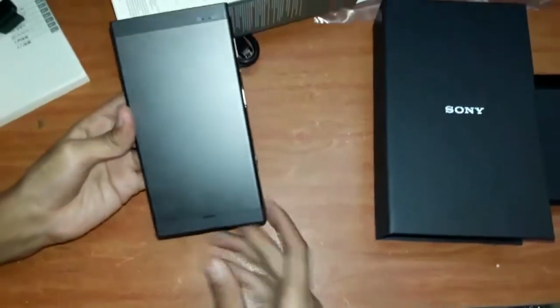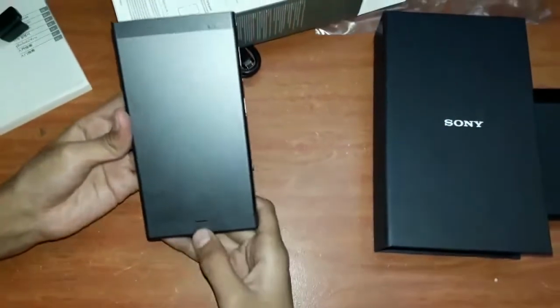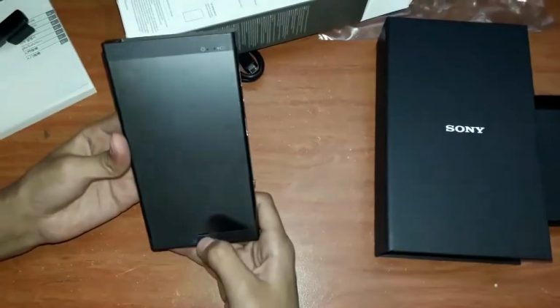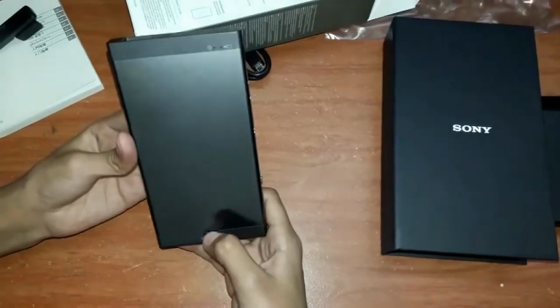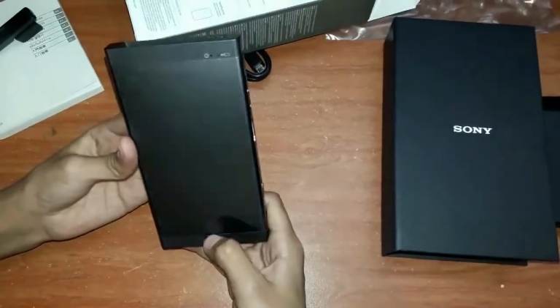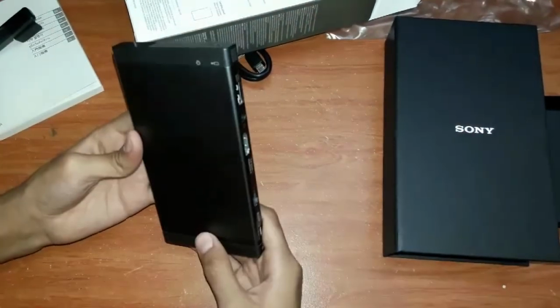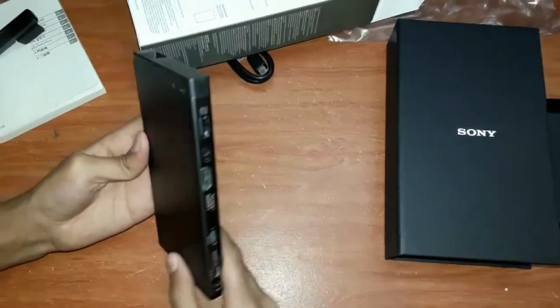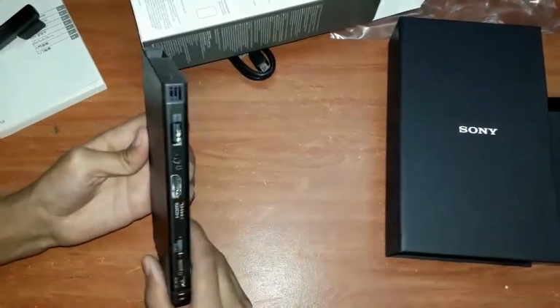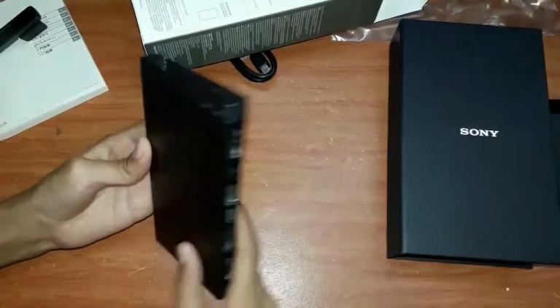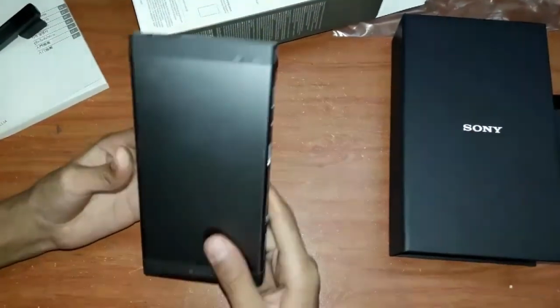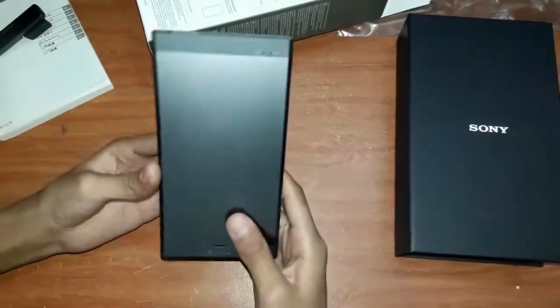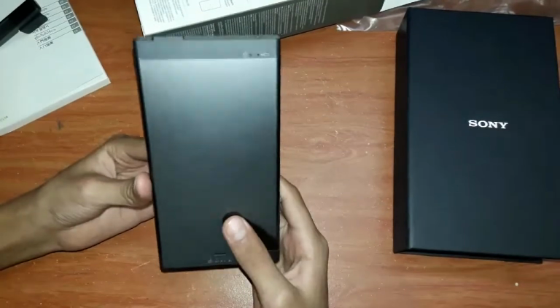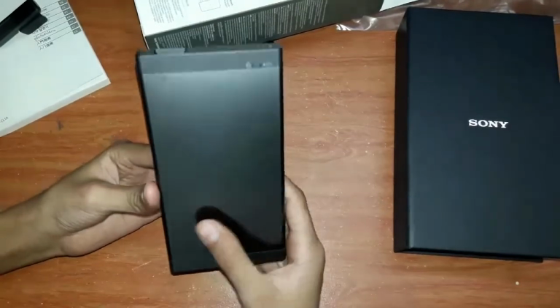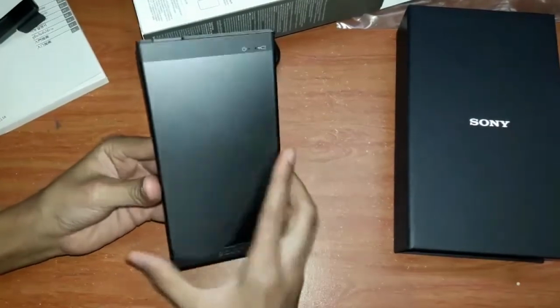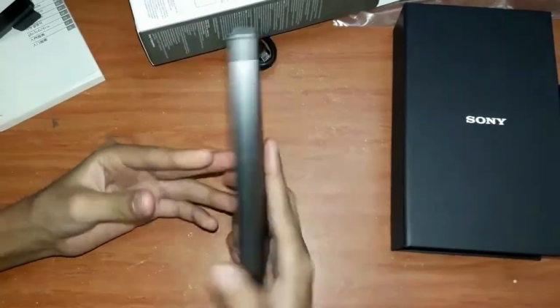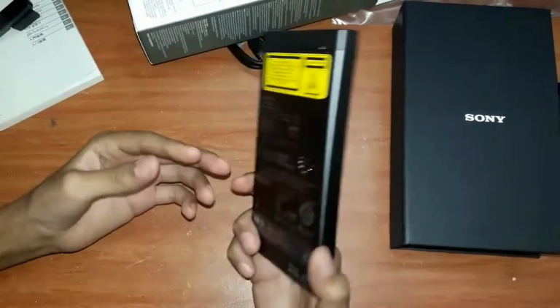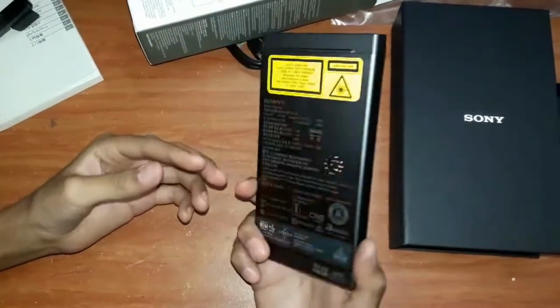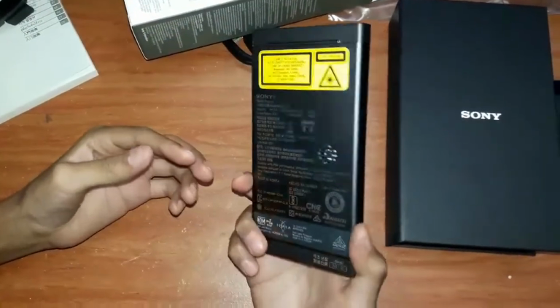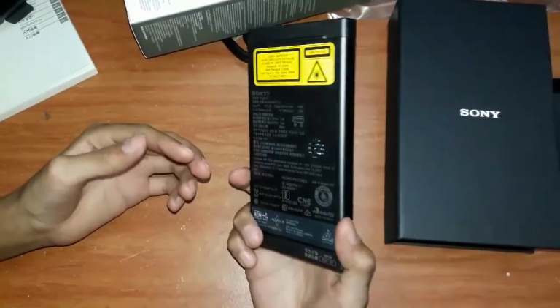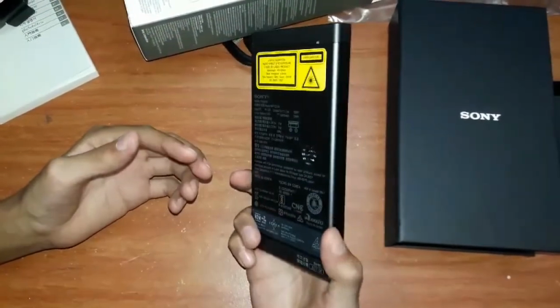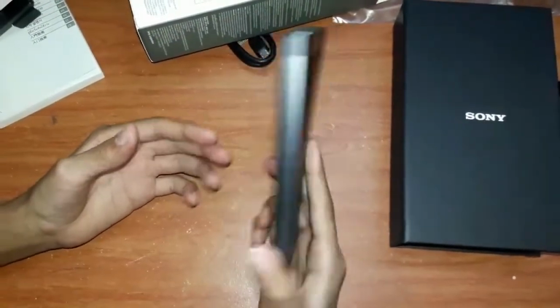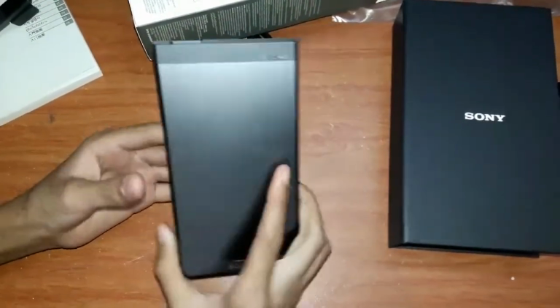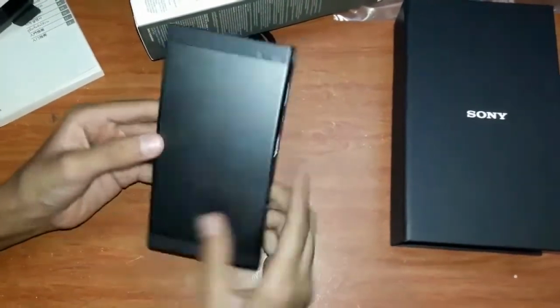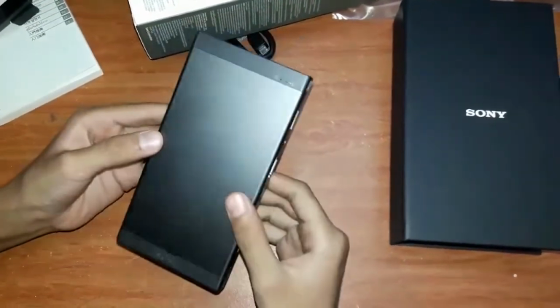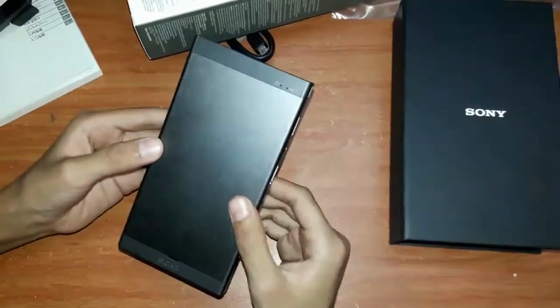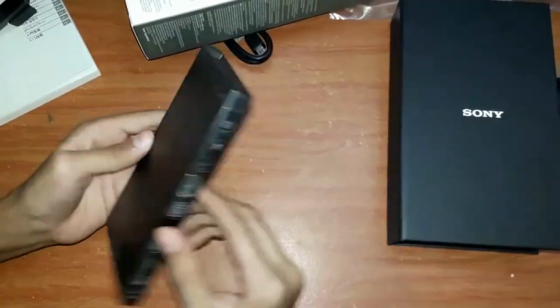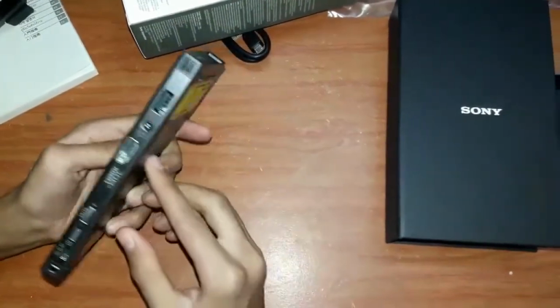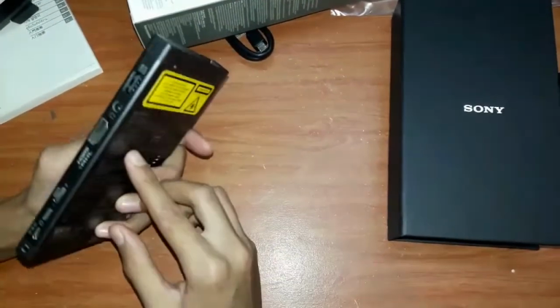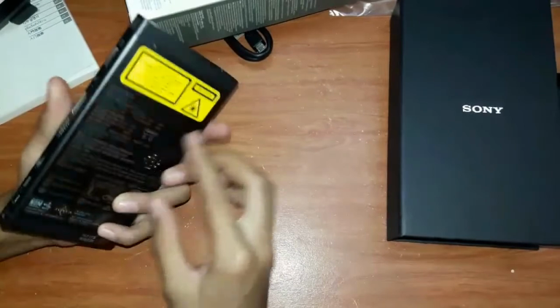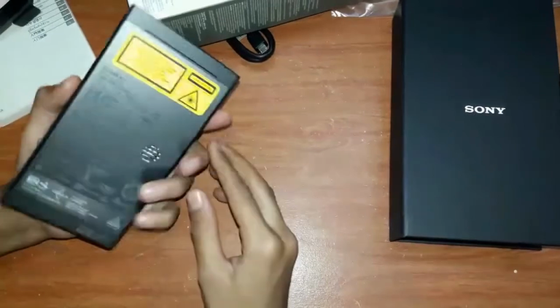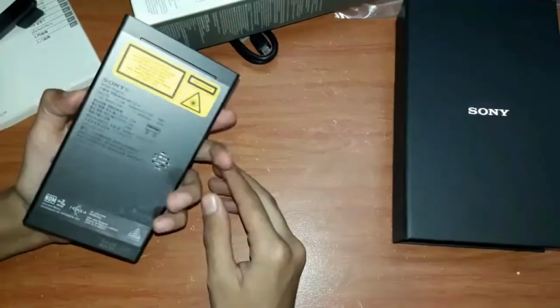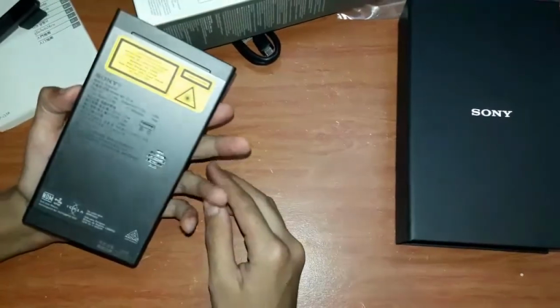This also has an inbuilt speaker. This is the best travel companion — we can take it wherever you want and it is pocket size. We can connect to any mobile phone.